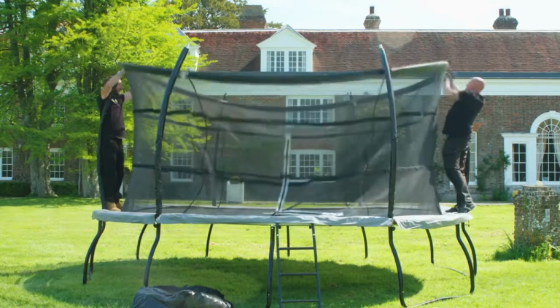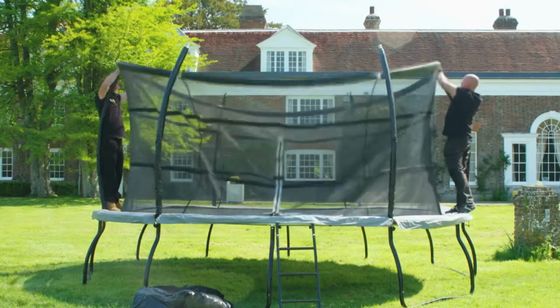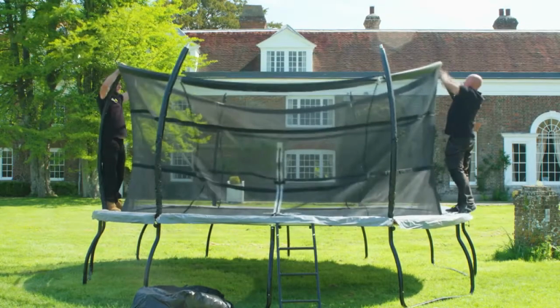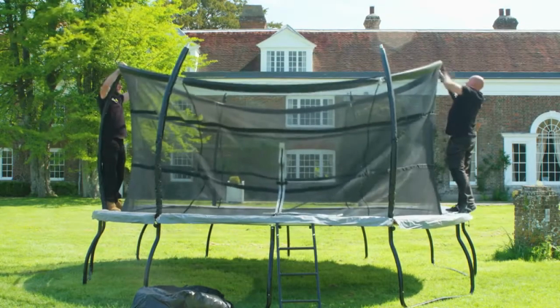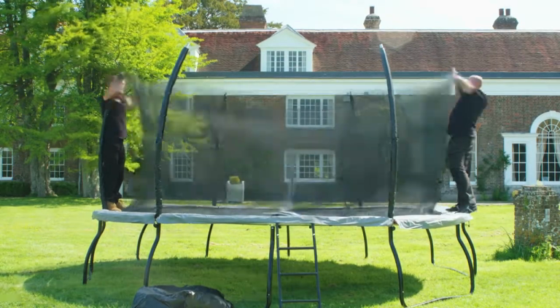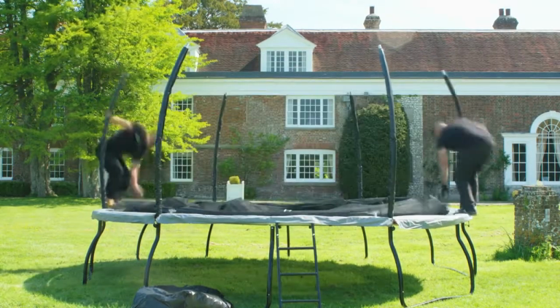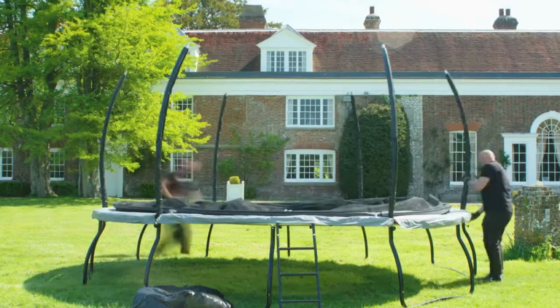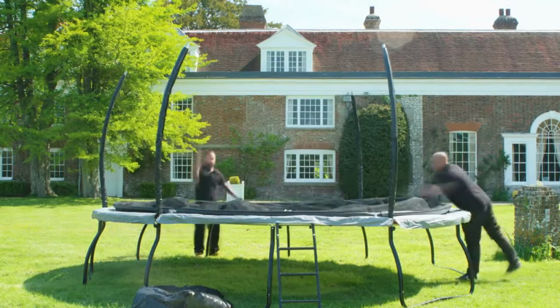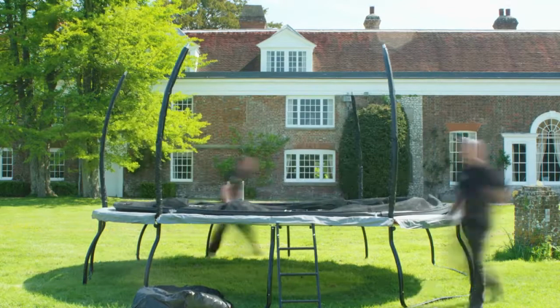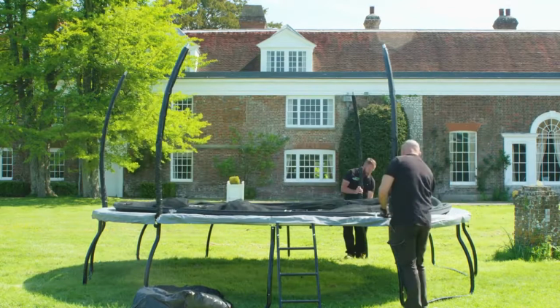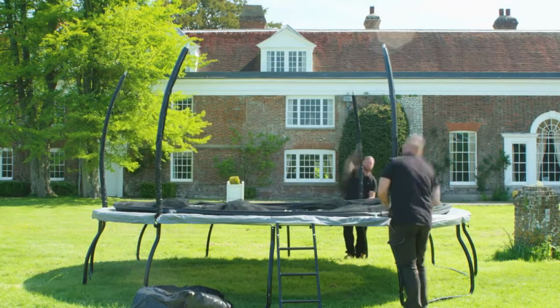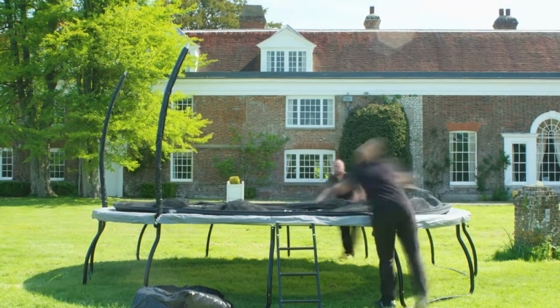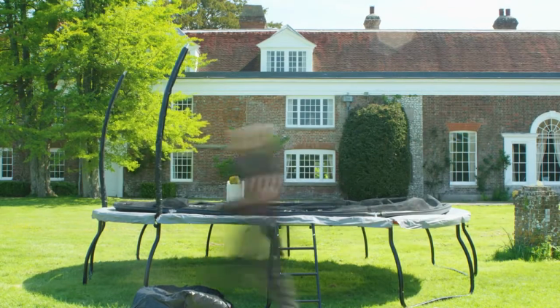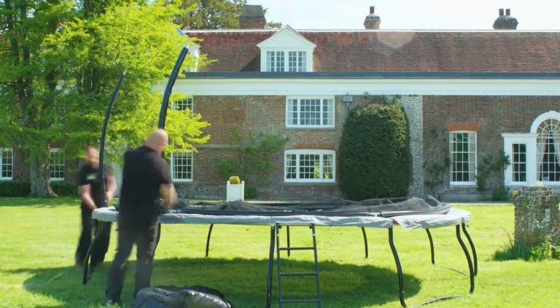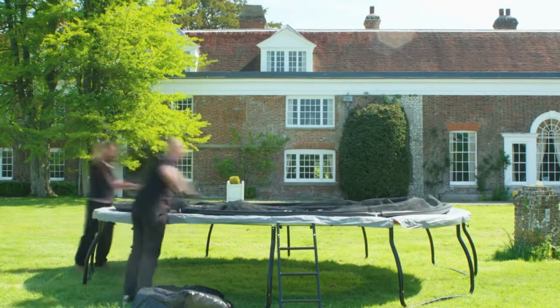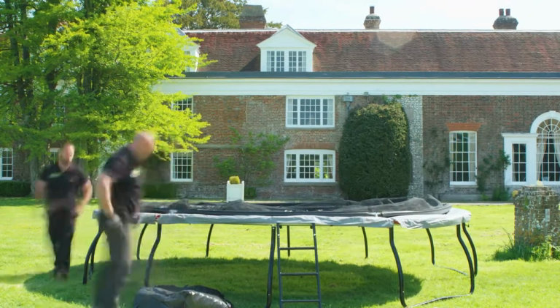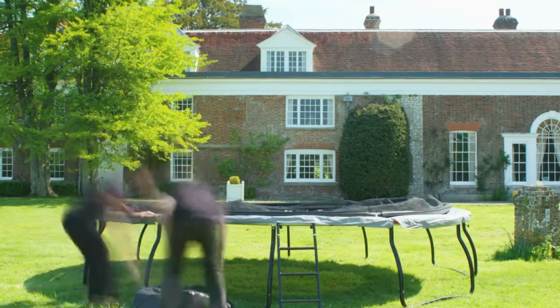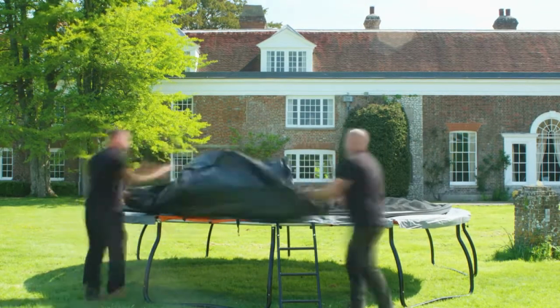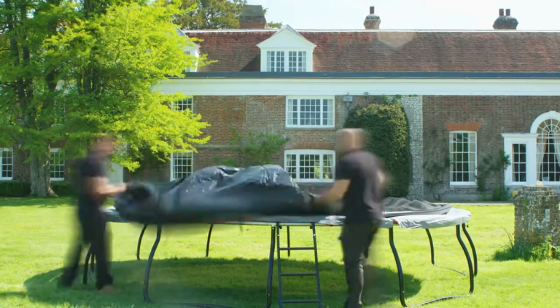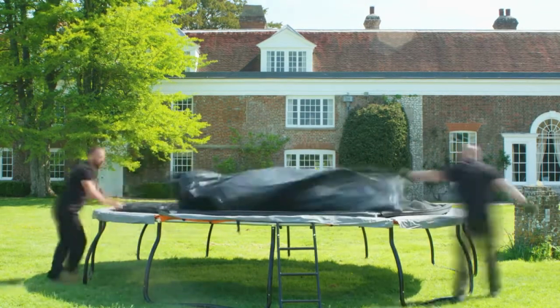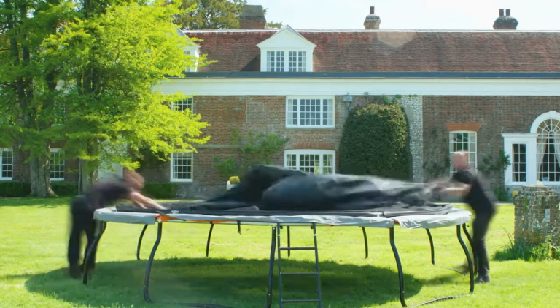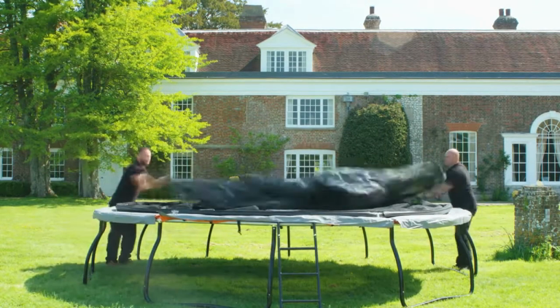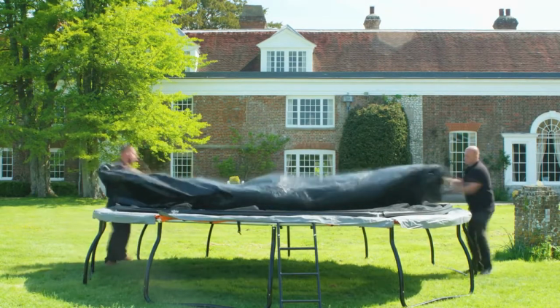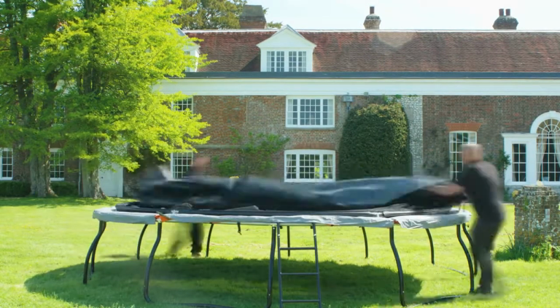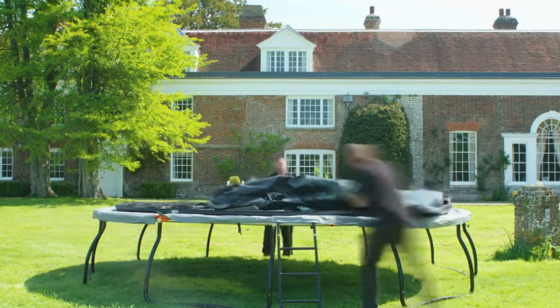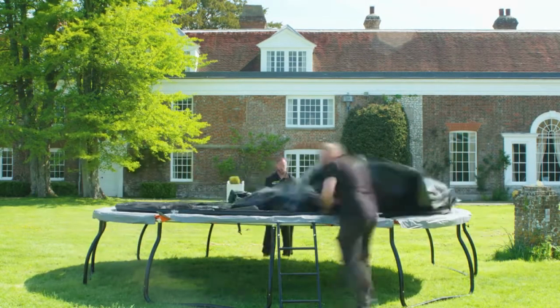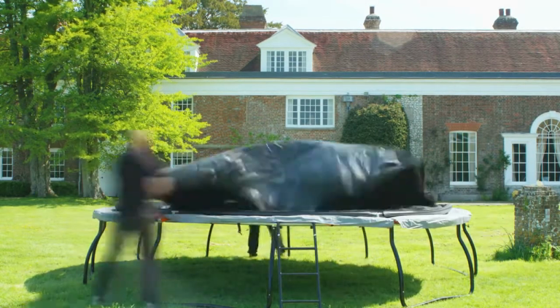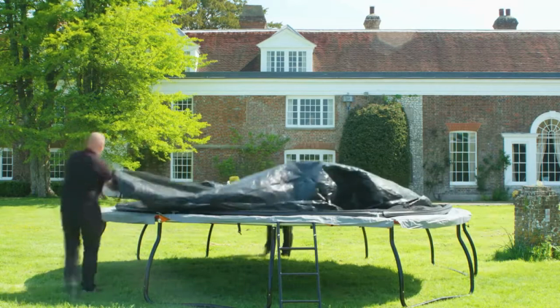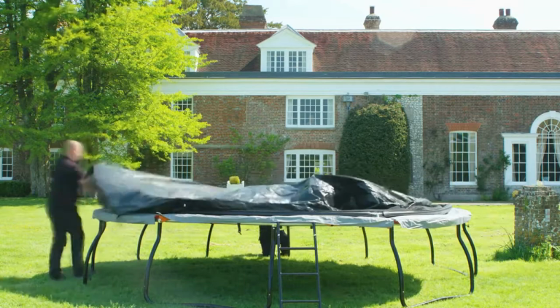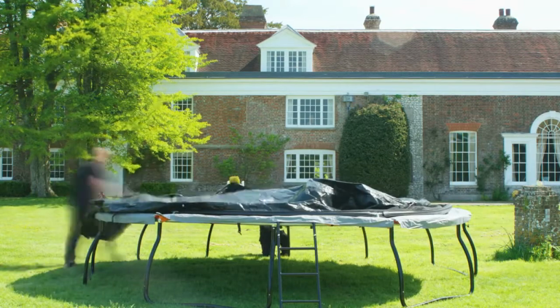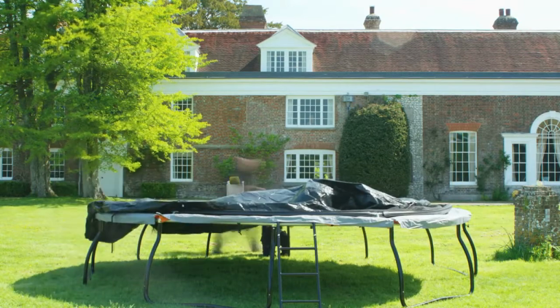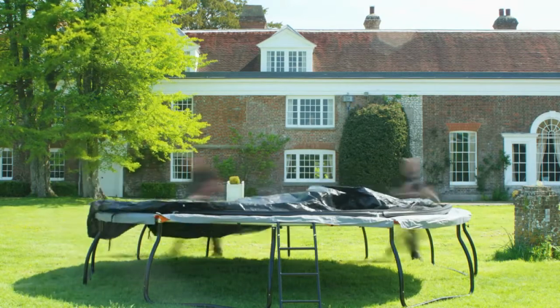All Jump Capsule trampolines are totally weatherproof. However, should you wish to use the cover provided, it is a five-minute operation.